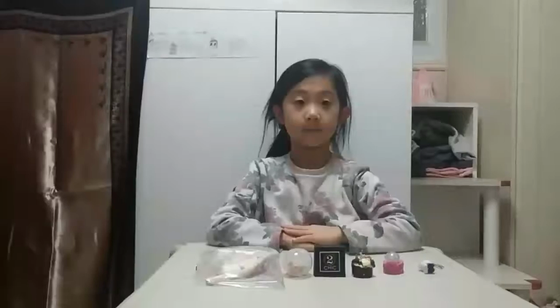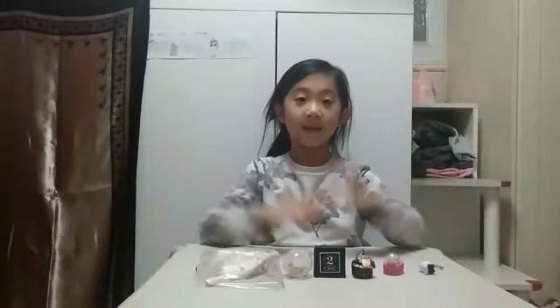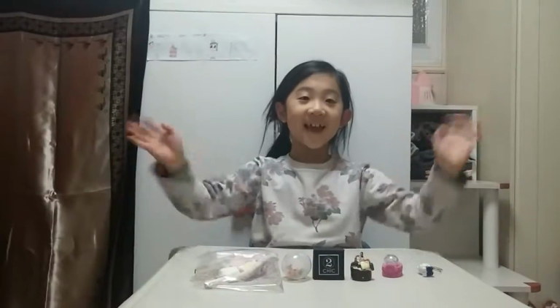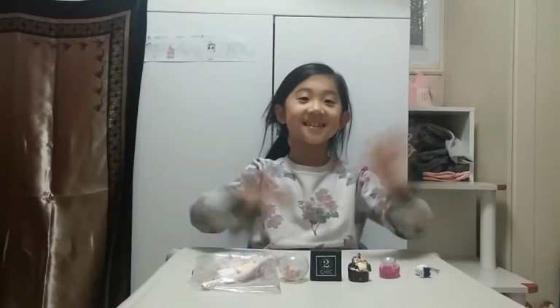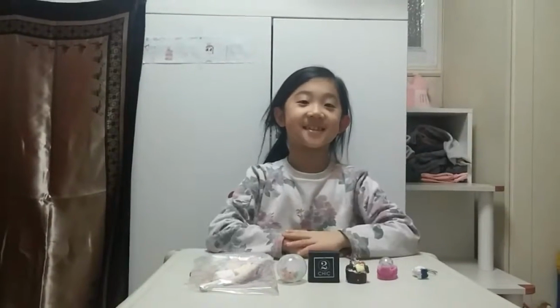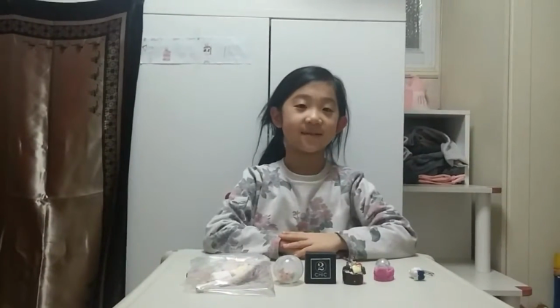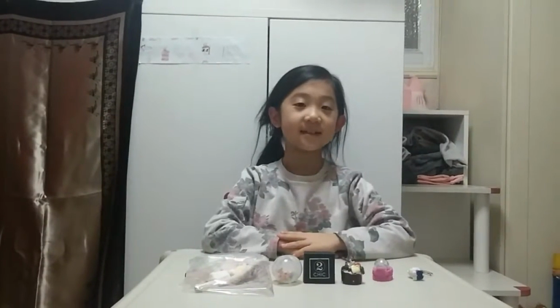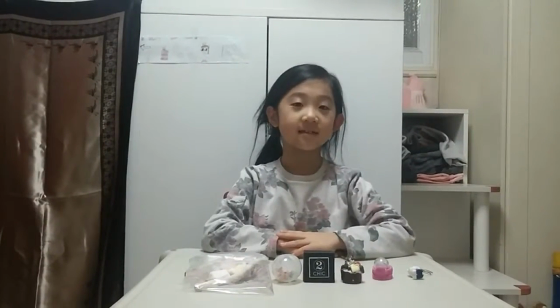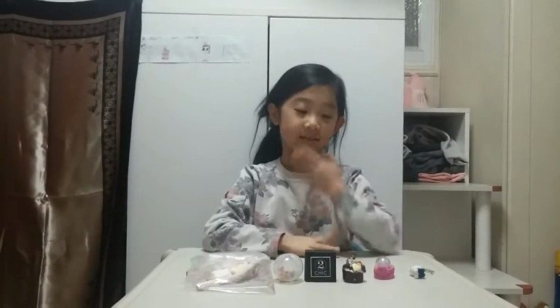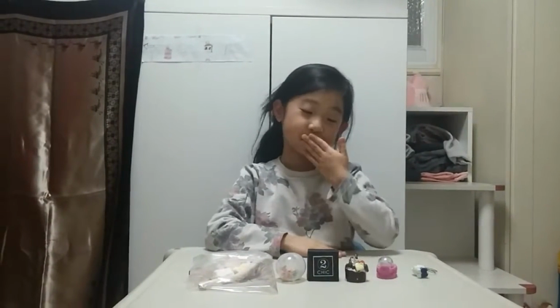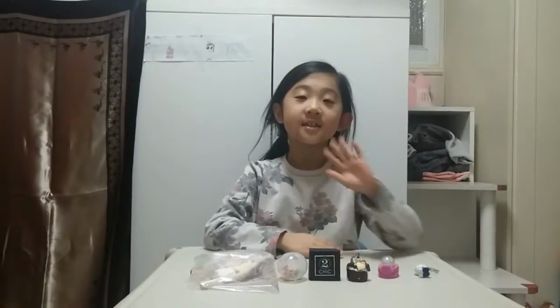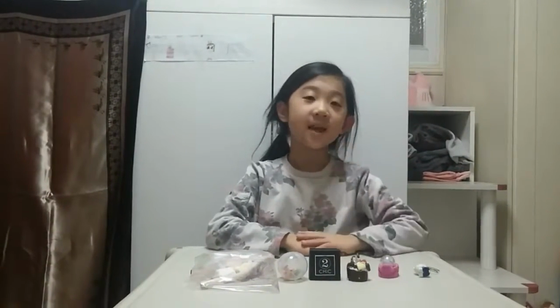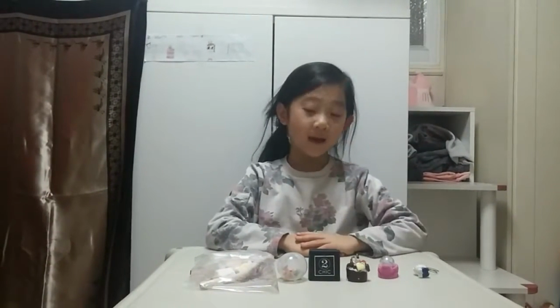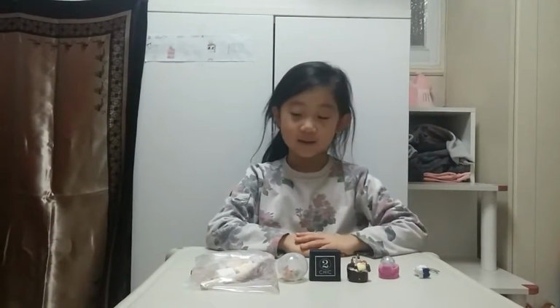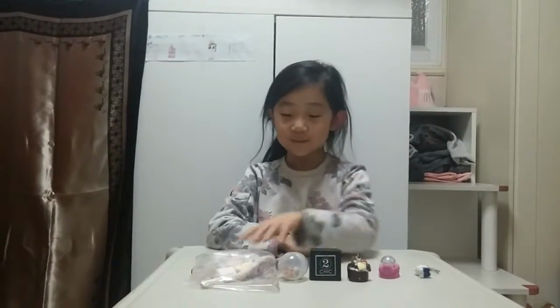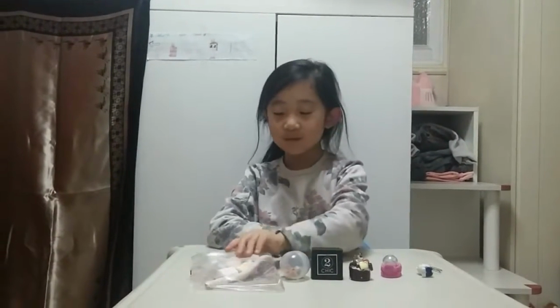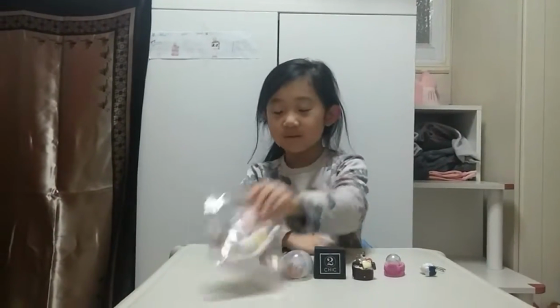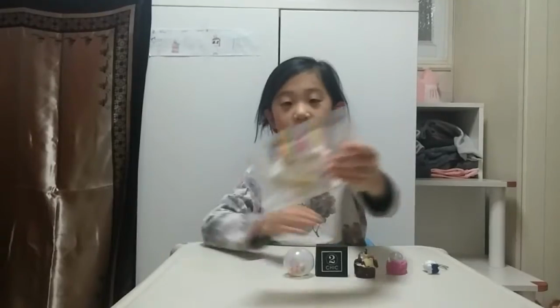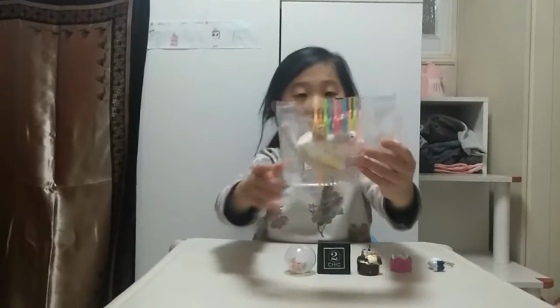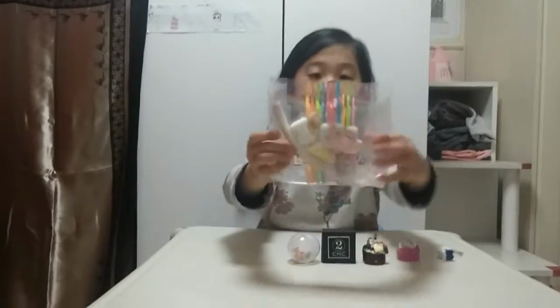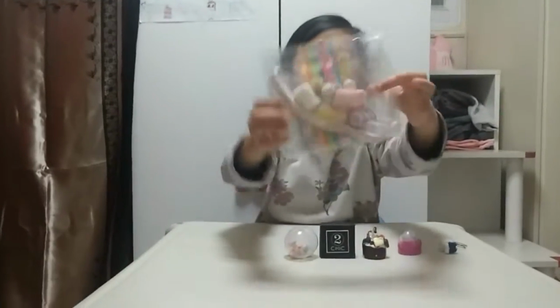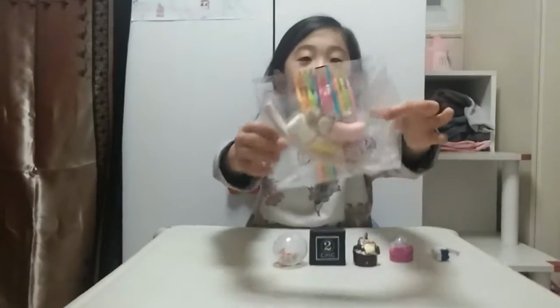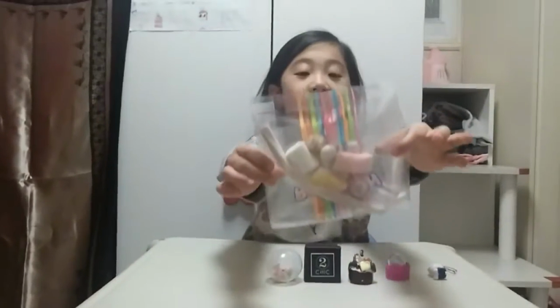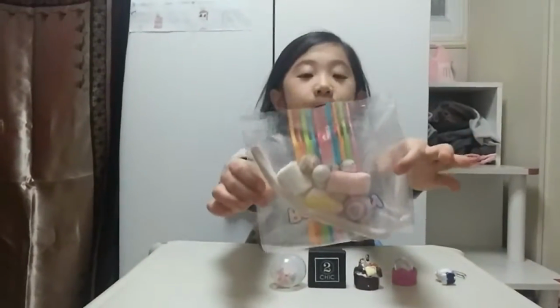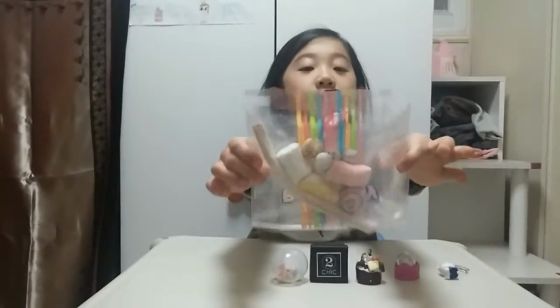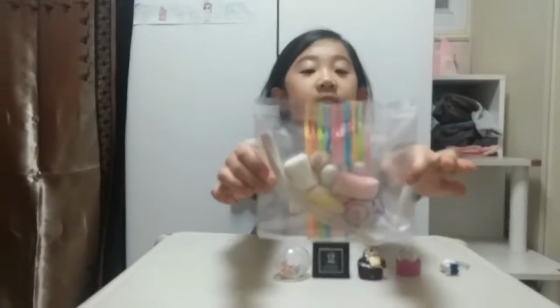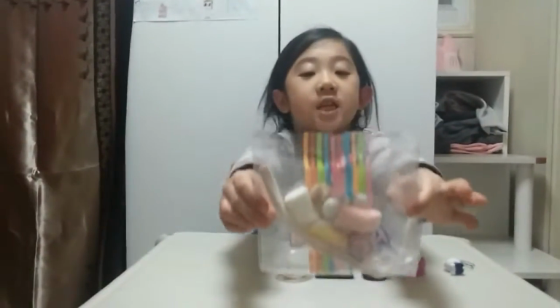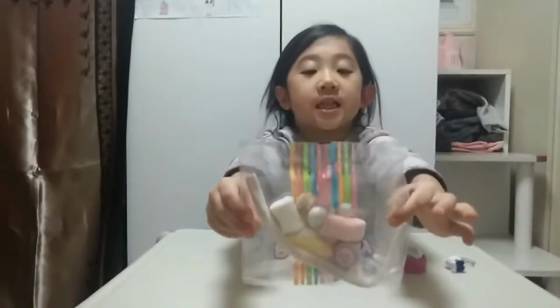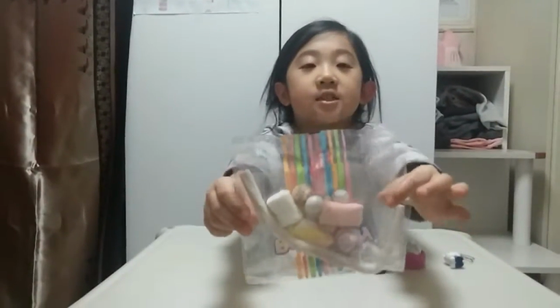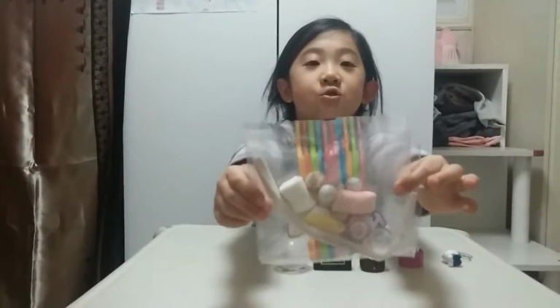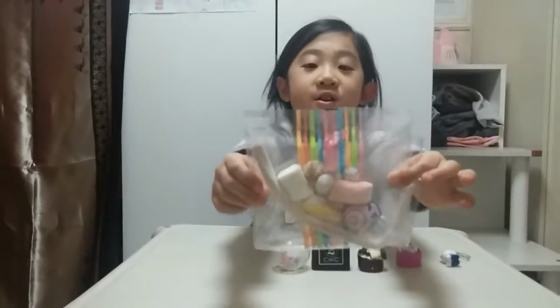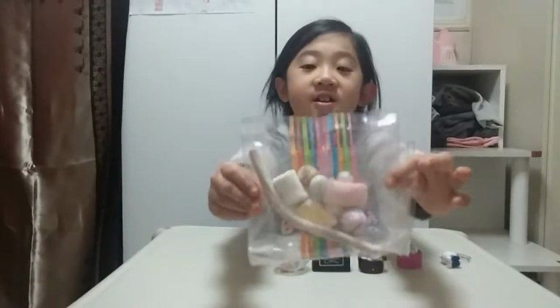Hey guys, this is Serena saying that. Today we have some cool new stuff. We got some Rolly Polly, Jelly, Super Awesome.